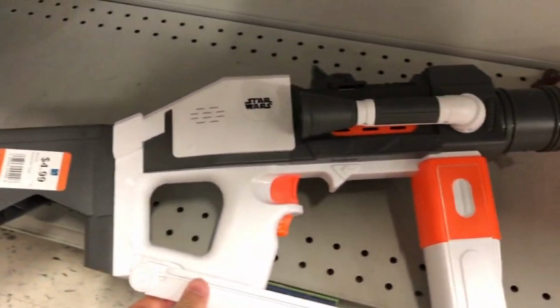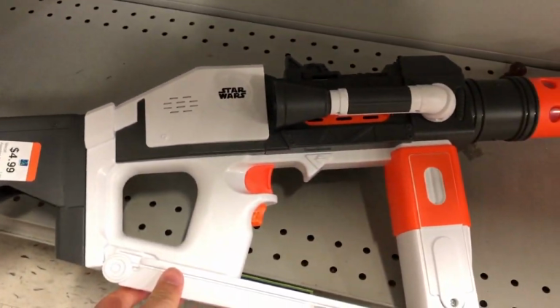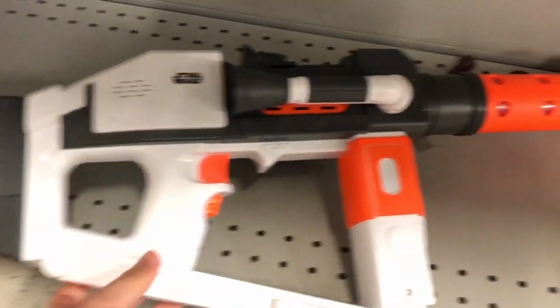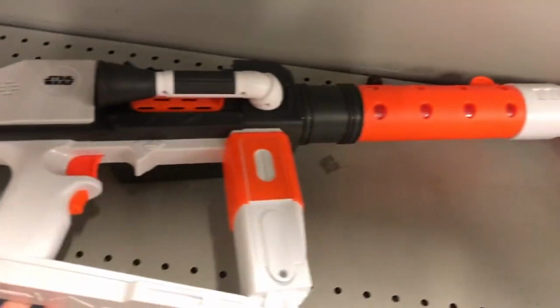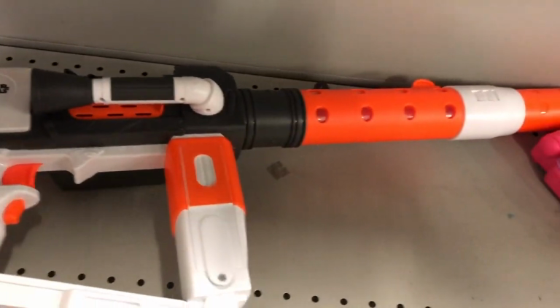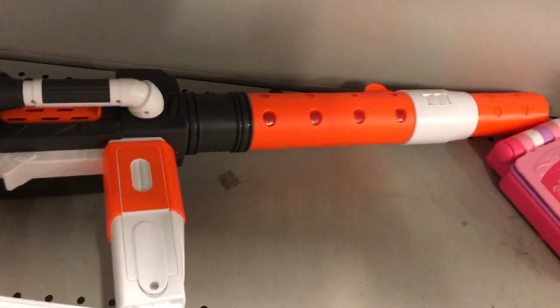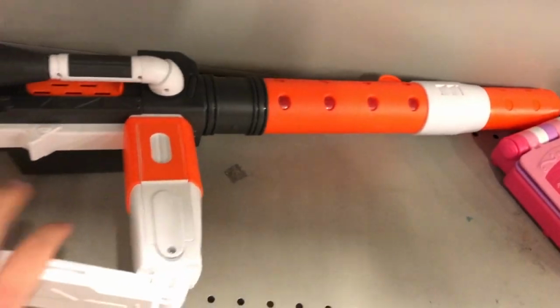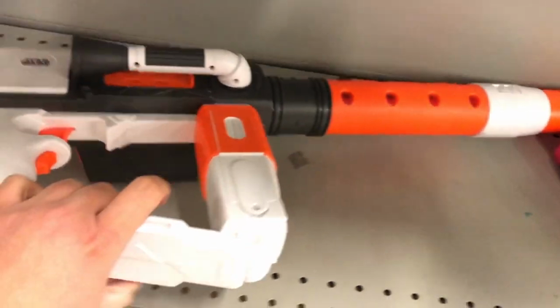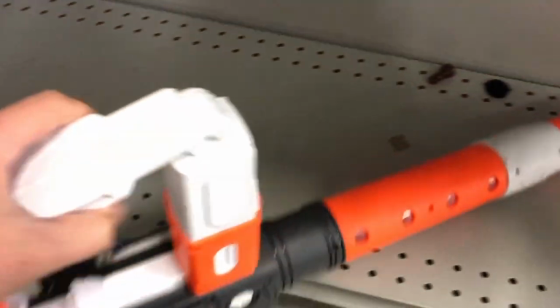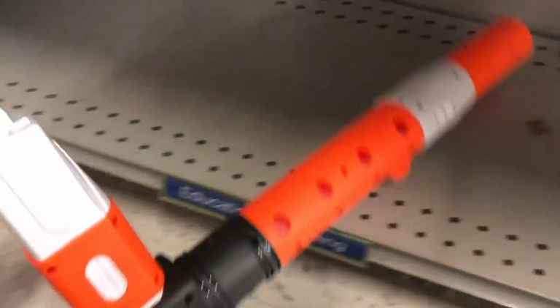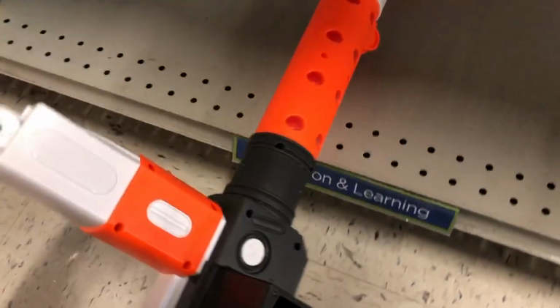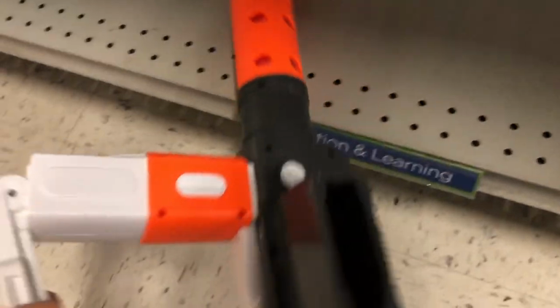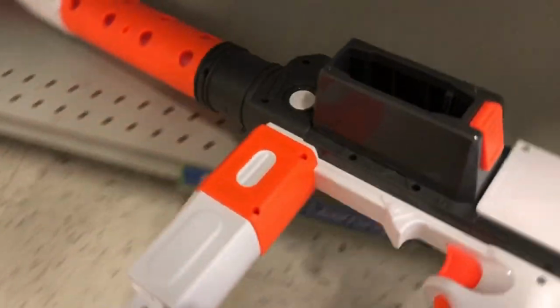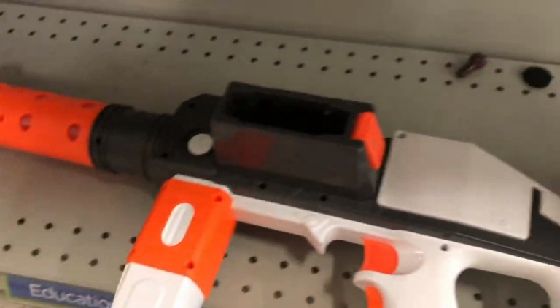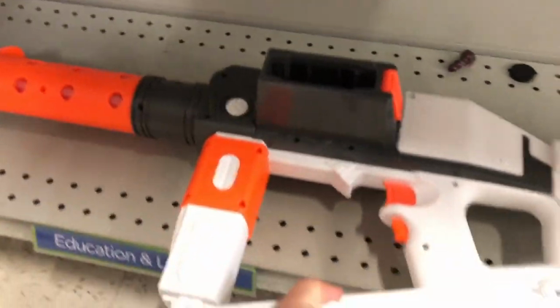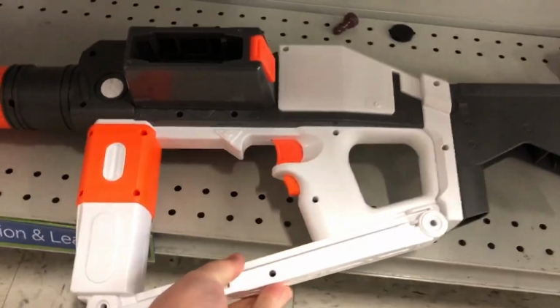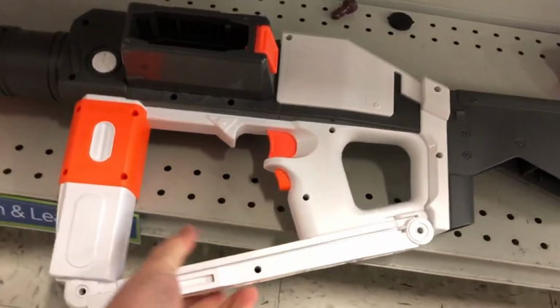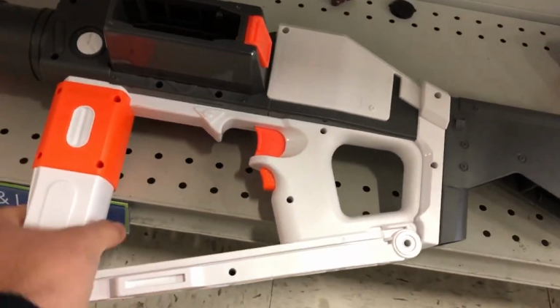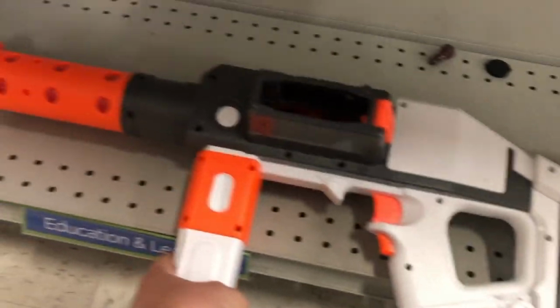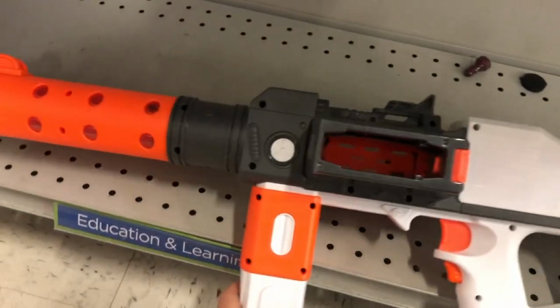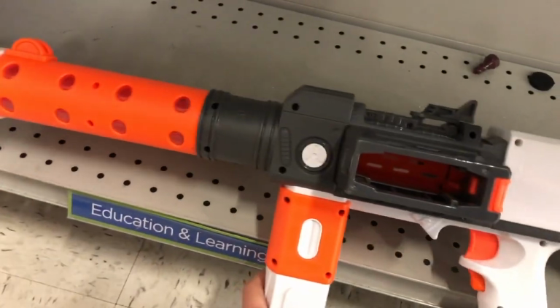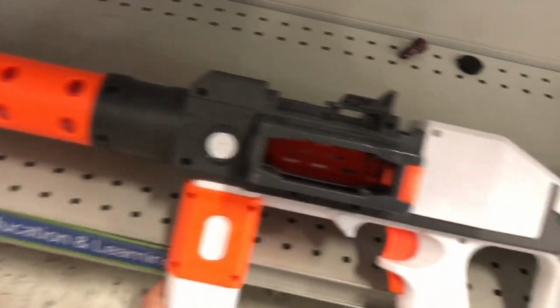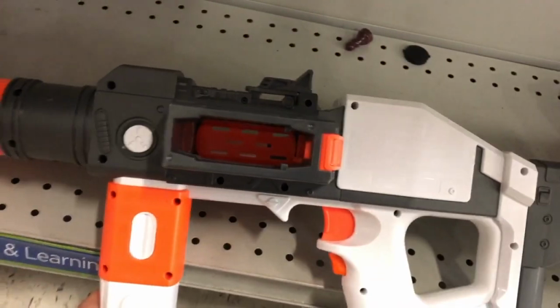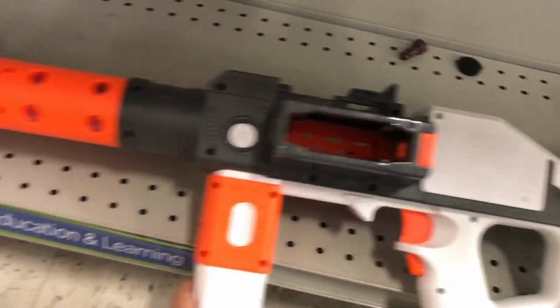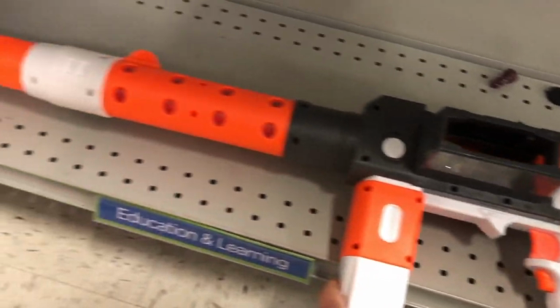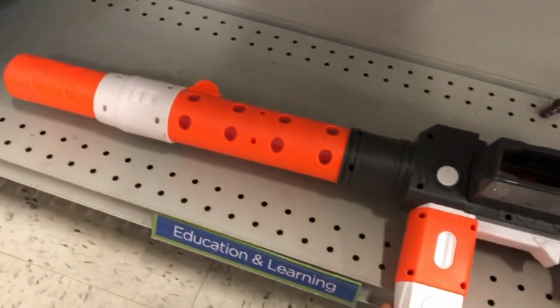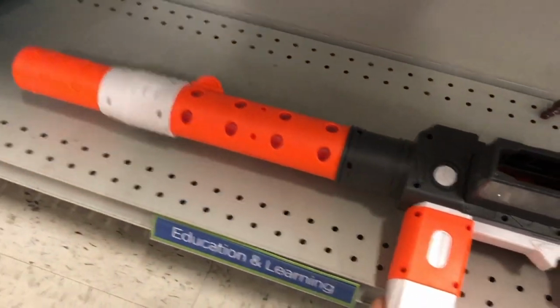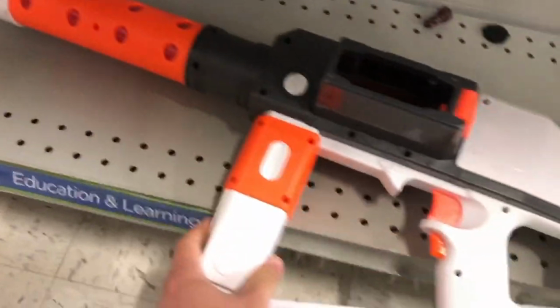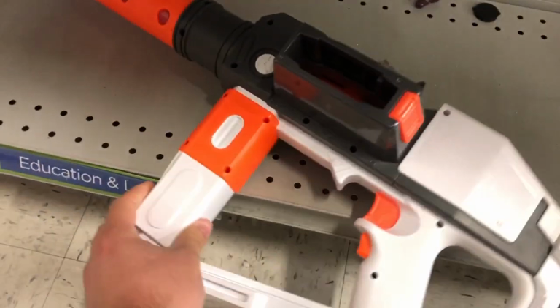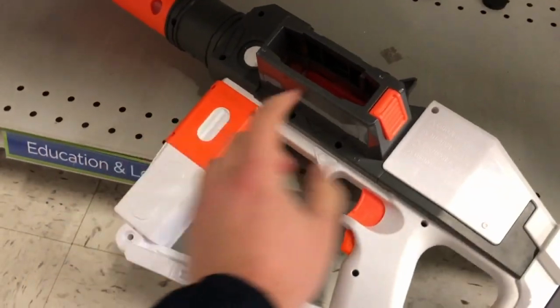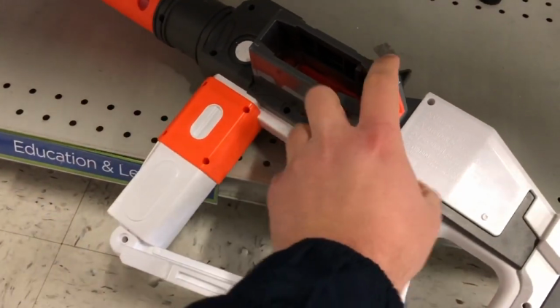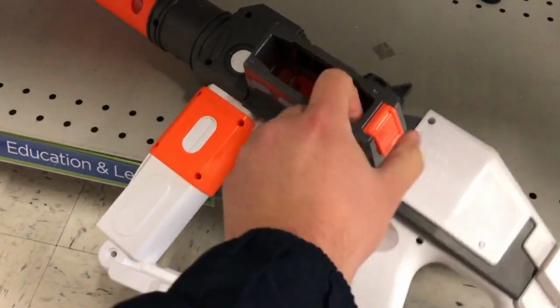This is the Star Wars First Order Stormtrooper Blaster. It has a really similar shape to the Evader, but with this crazy long barrel. This should be a lot of fun at one of the stock rounds we play.